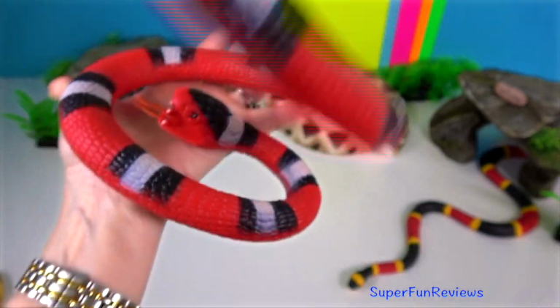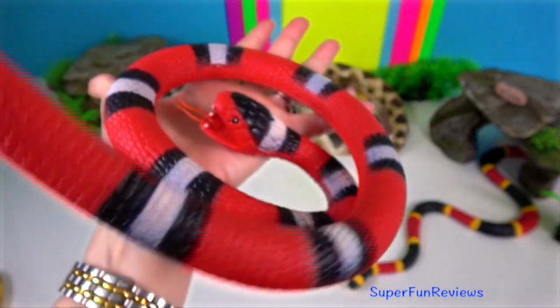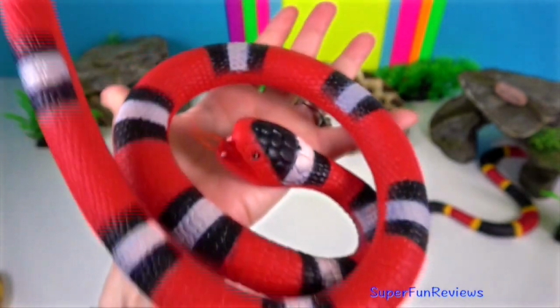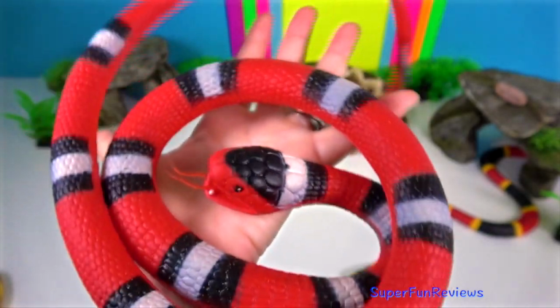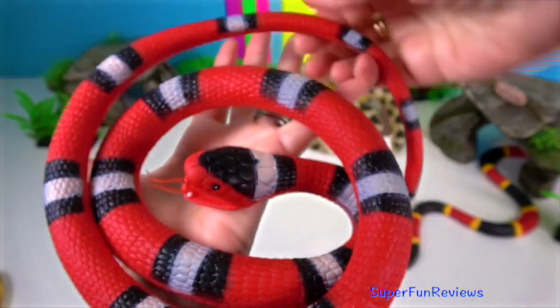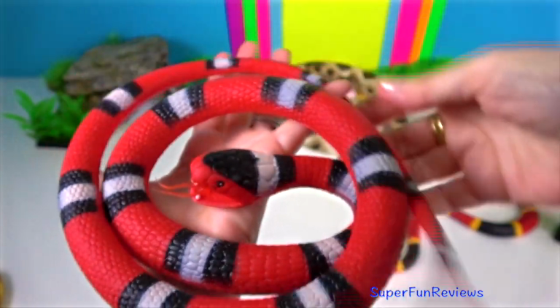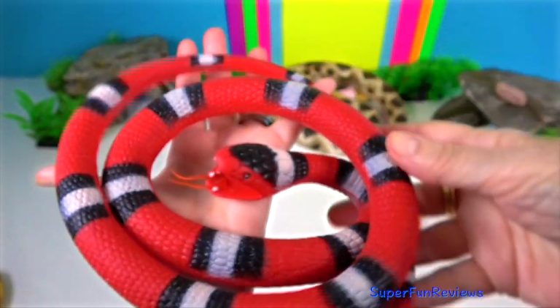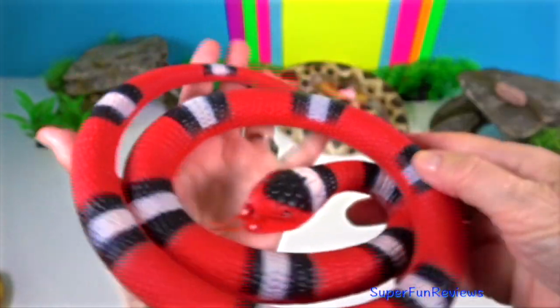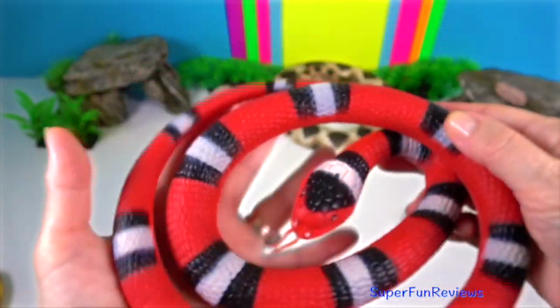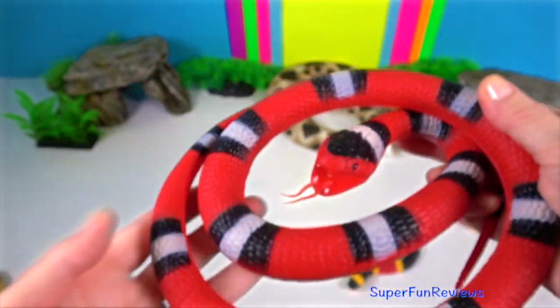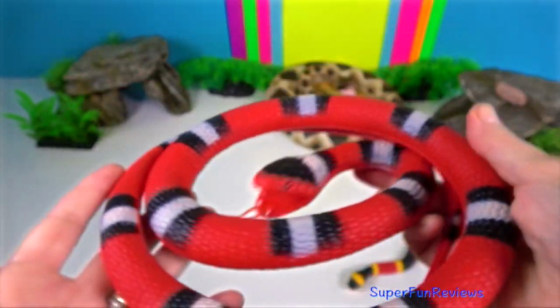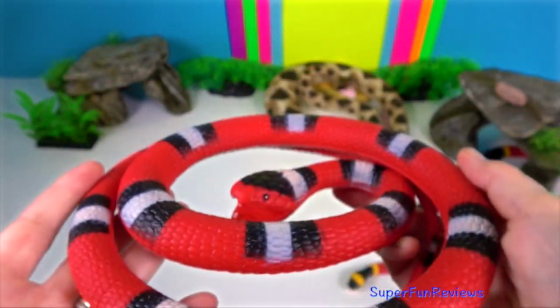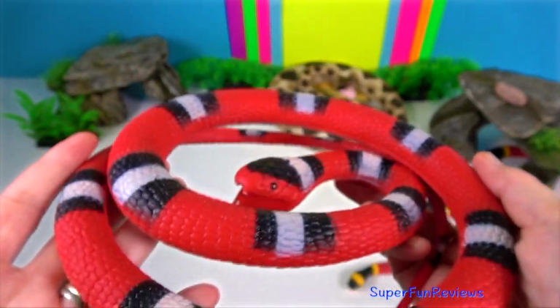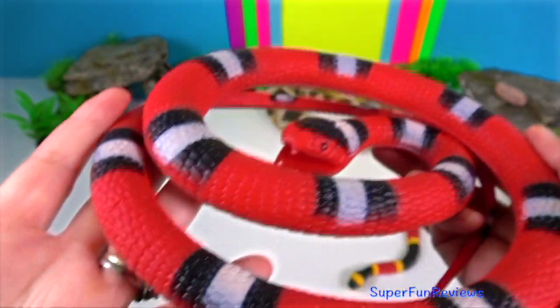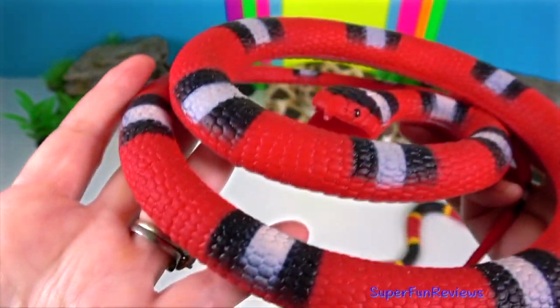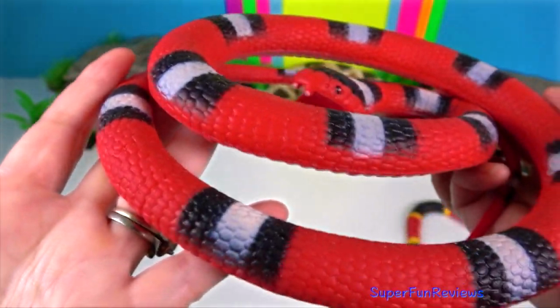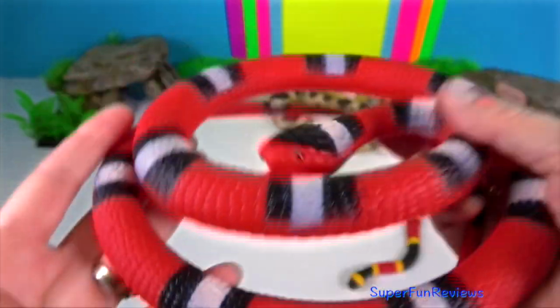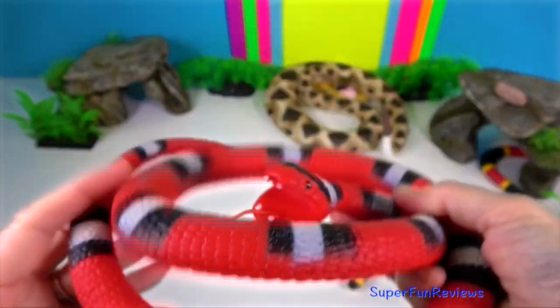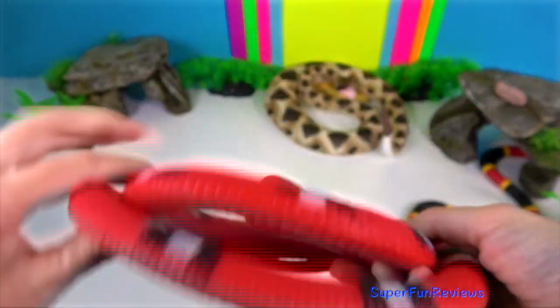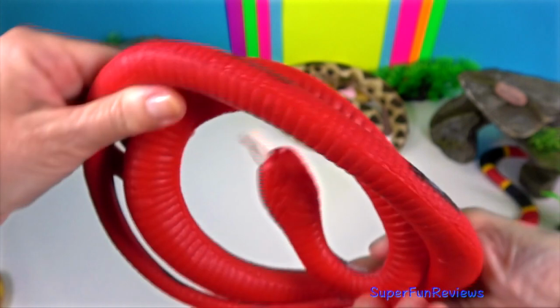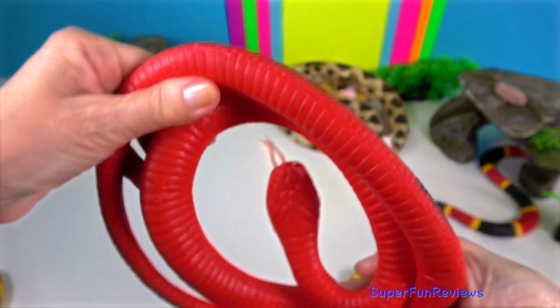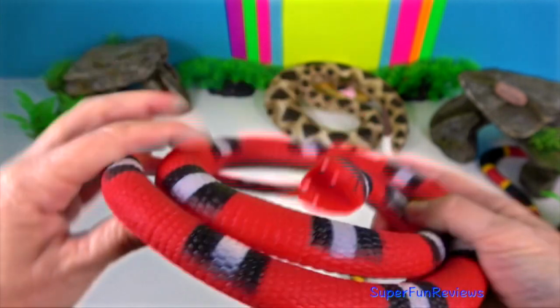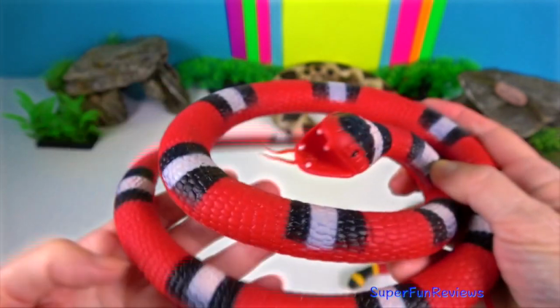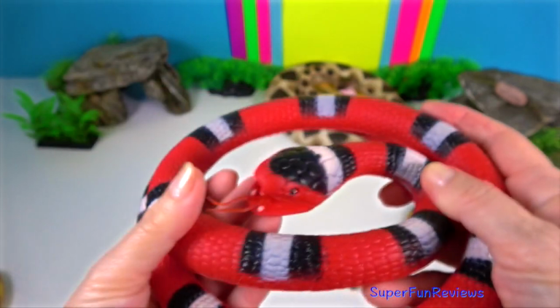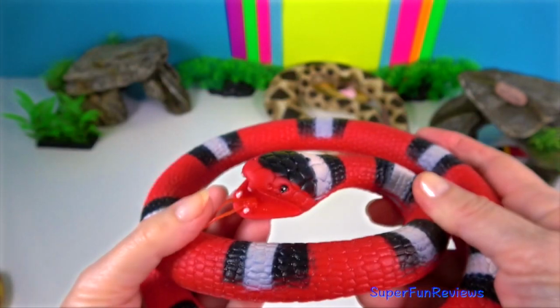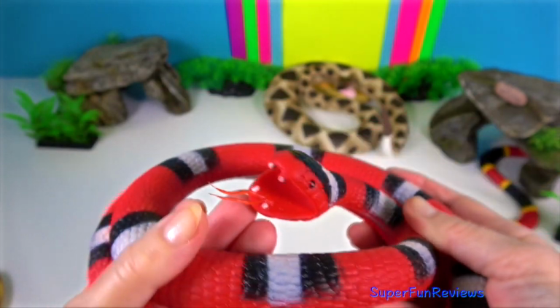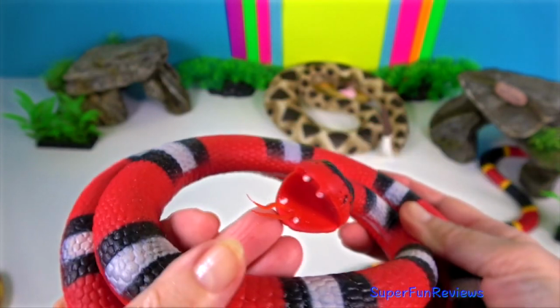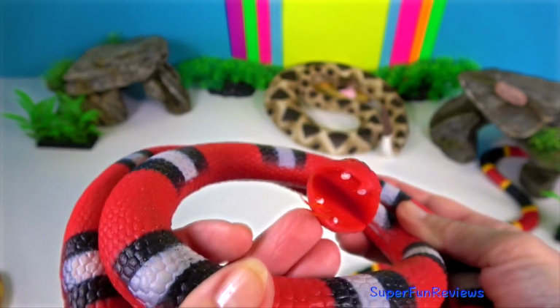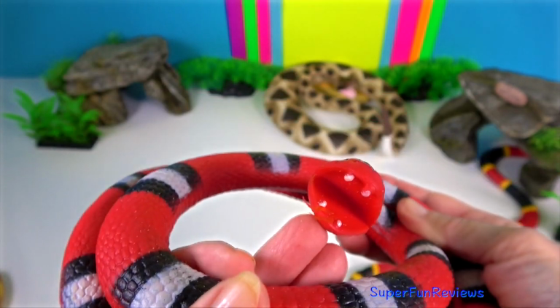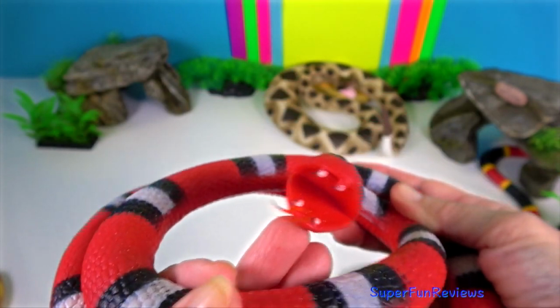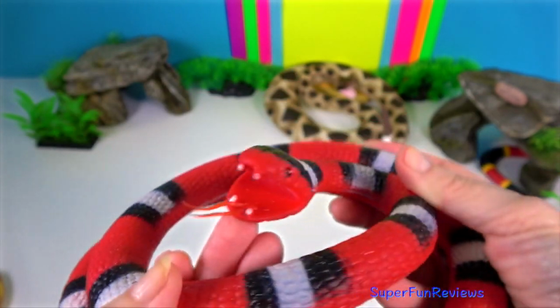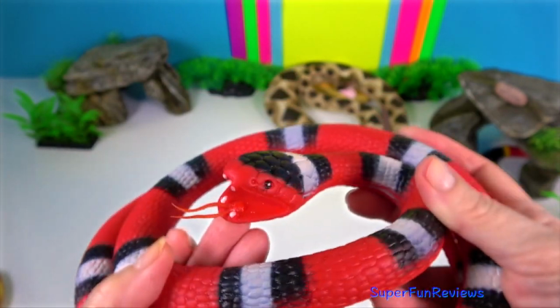The Scarlet snake is nocturnal and is active only during the summer months. They grow to a length of 66 centimetres.